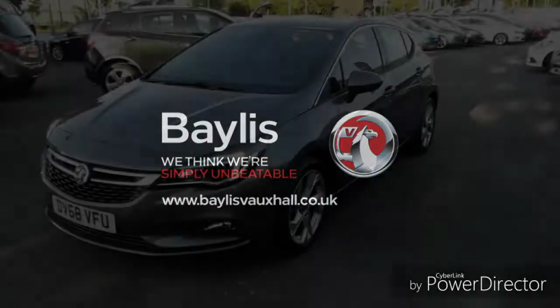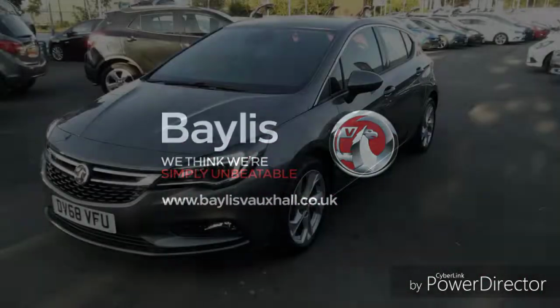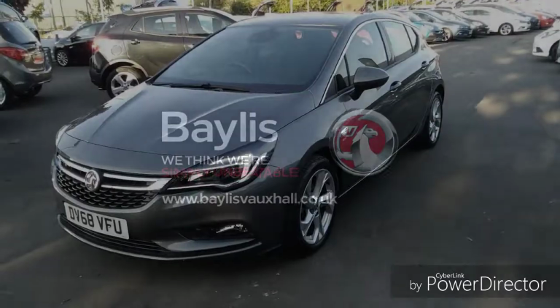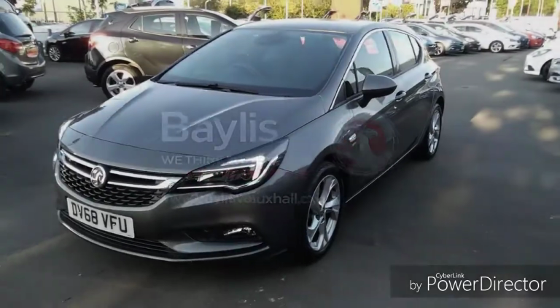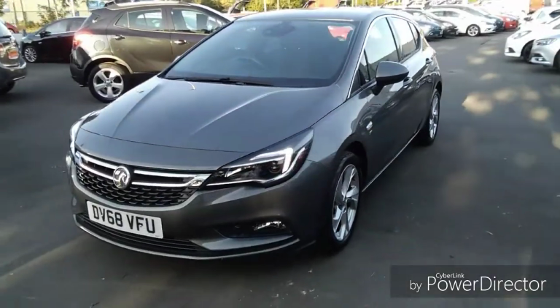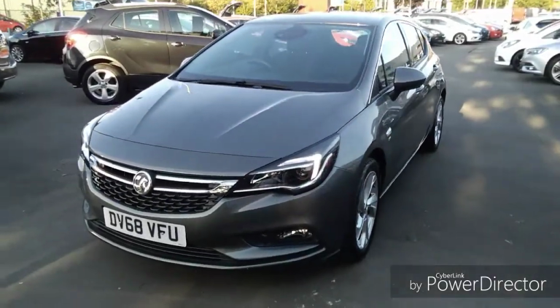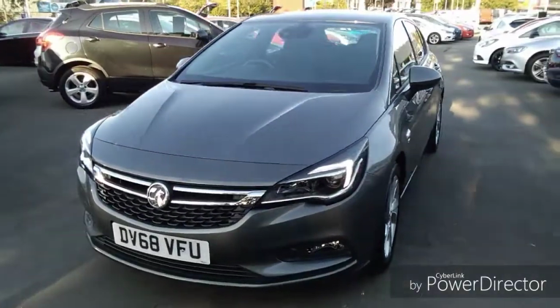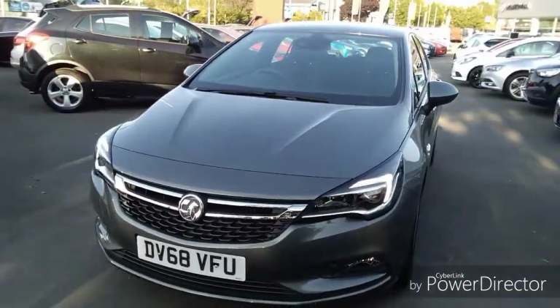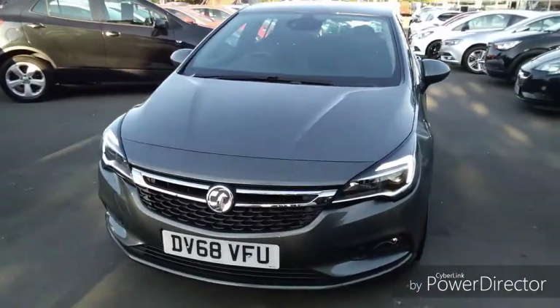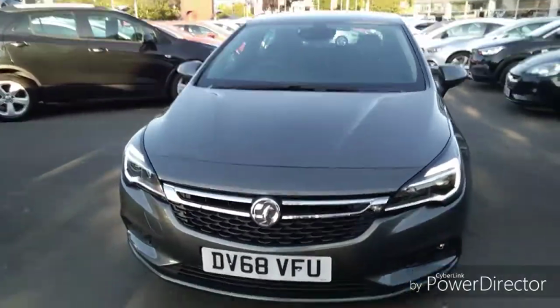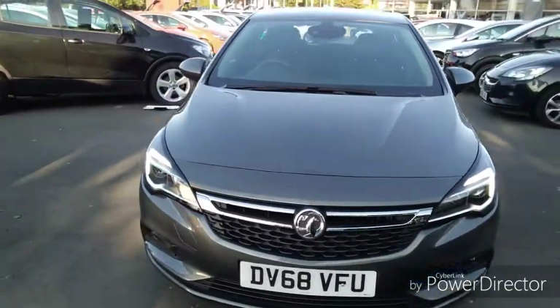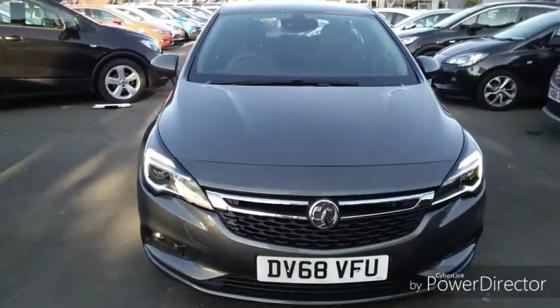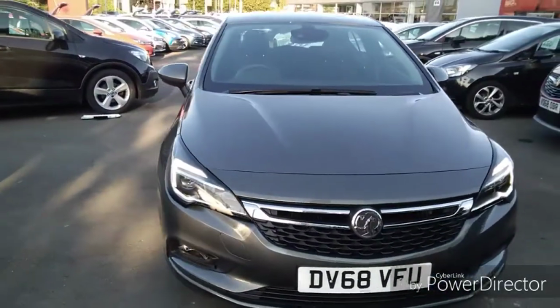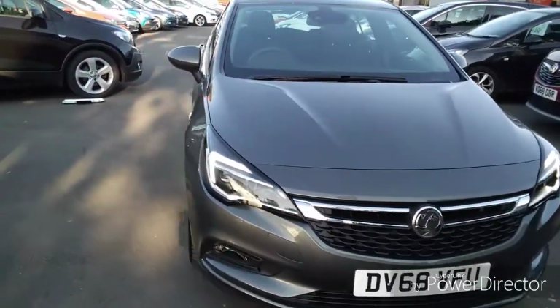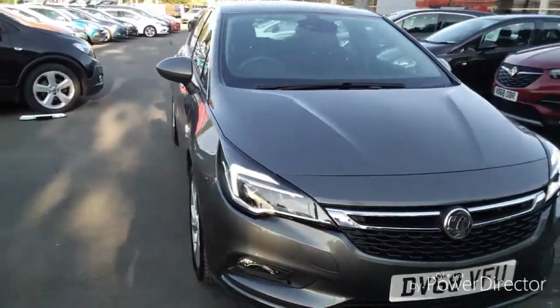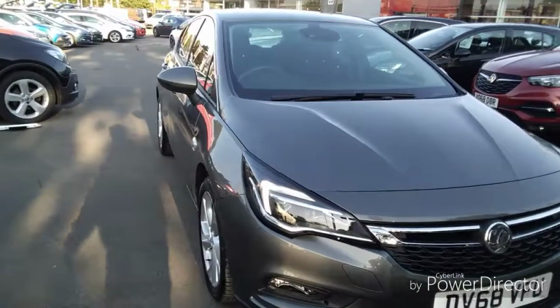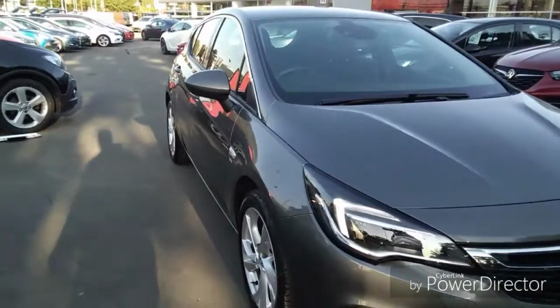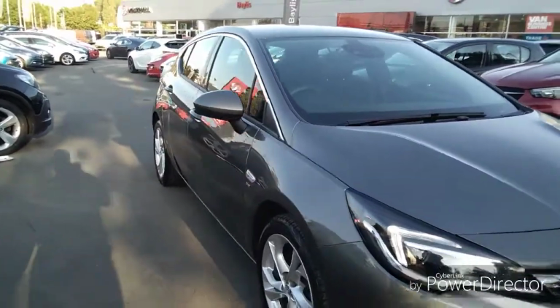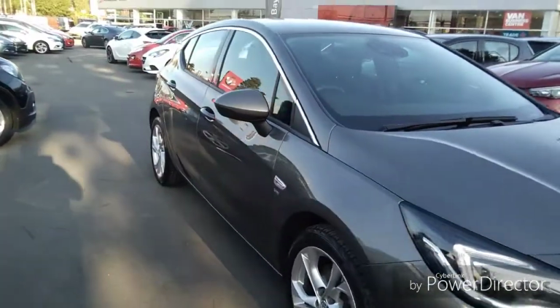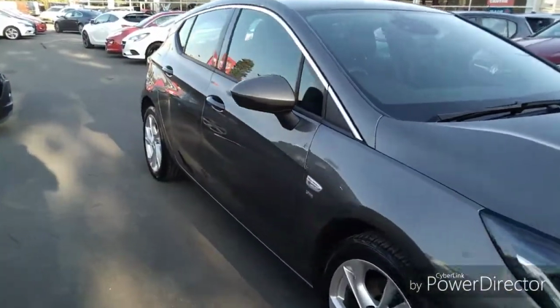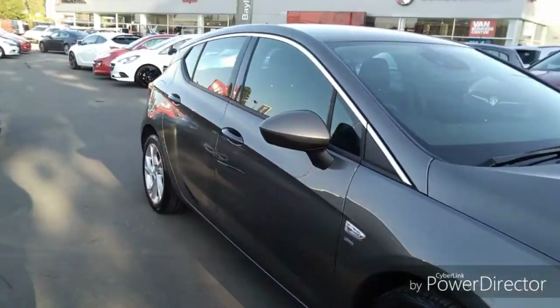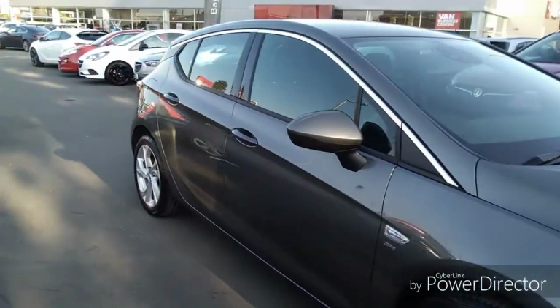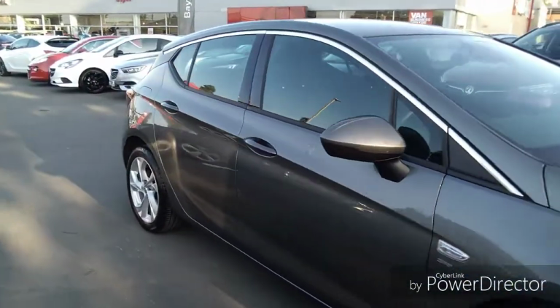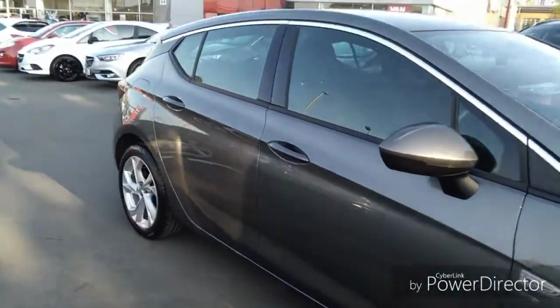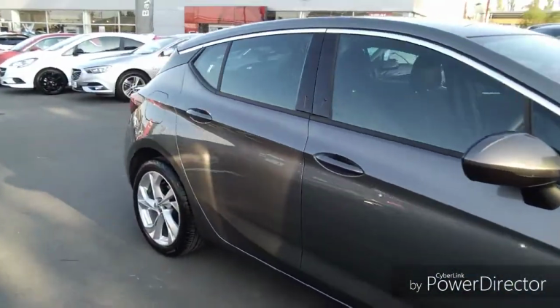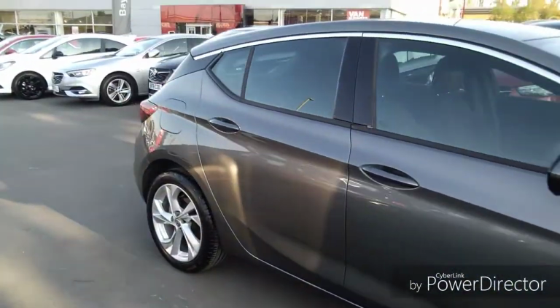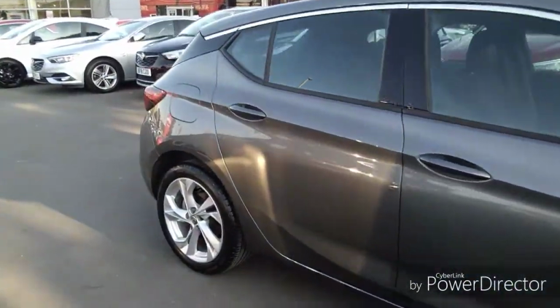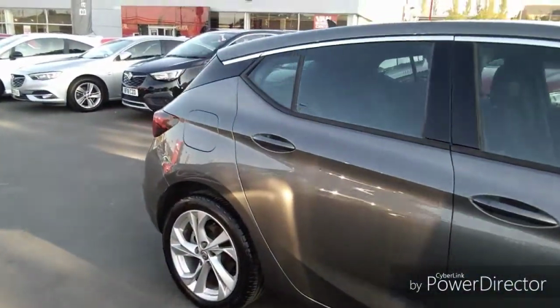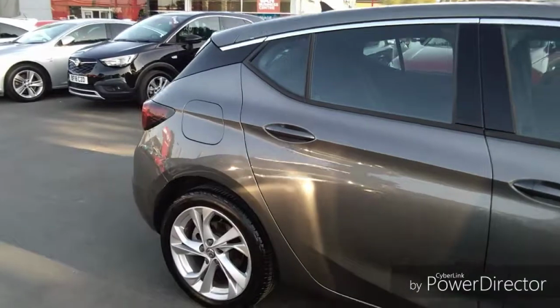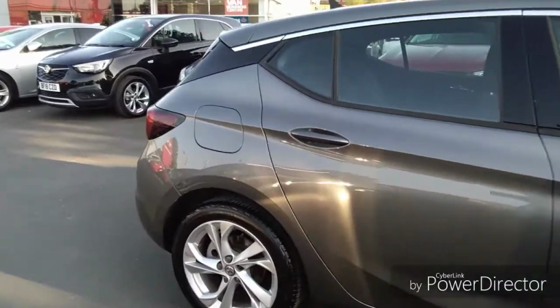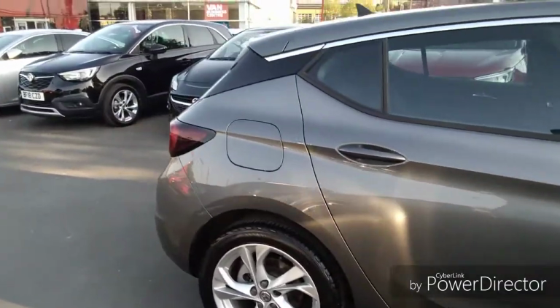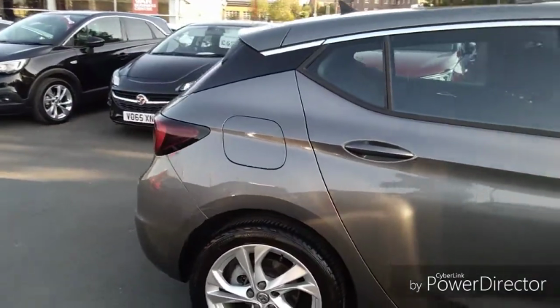Welcome to Bayless Vauxhall. Today we are viewing a 68 plate Vauxhall Astra finished in grey. This is a network queue approved vehicle and comes with a minimum of 12 months comprehensive warranty, which has the option of extending up to three years.